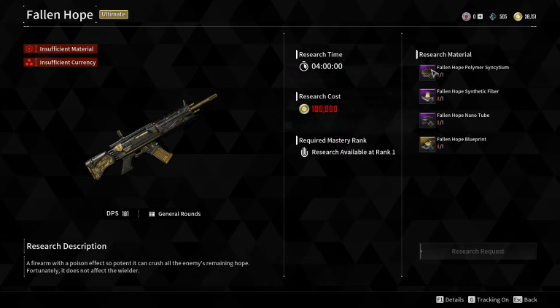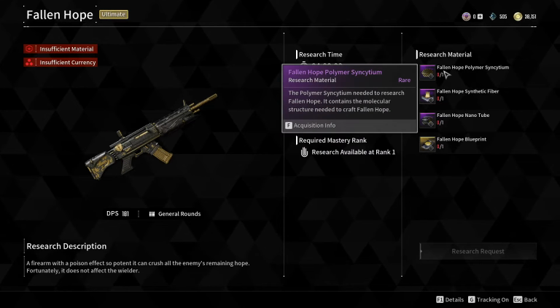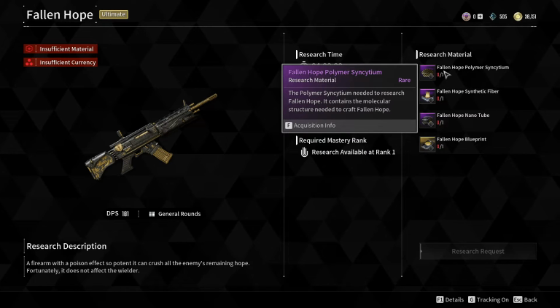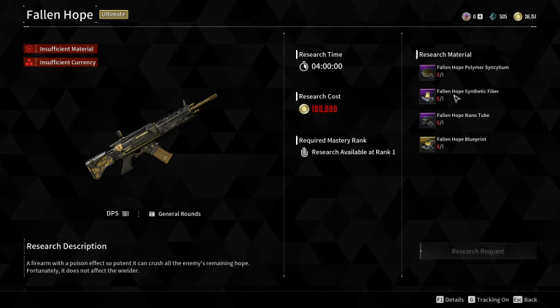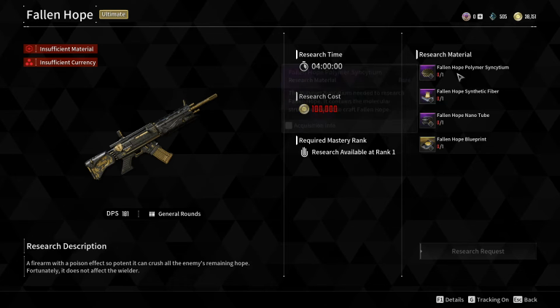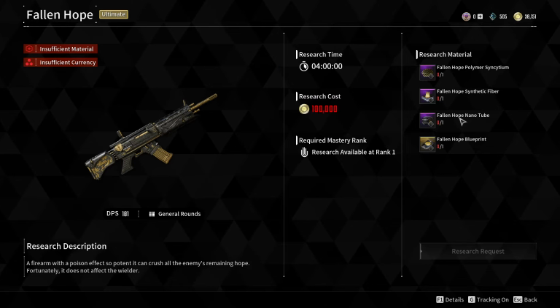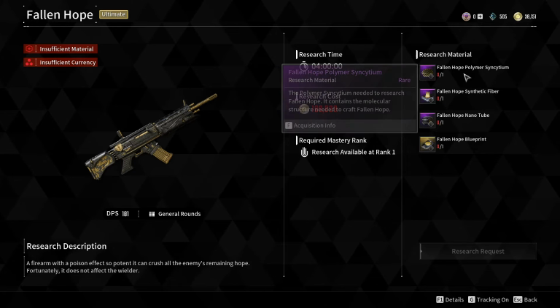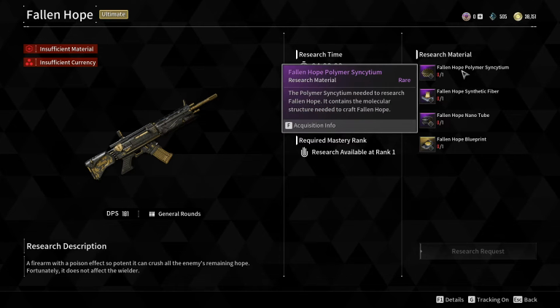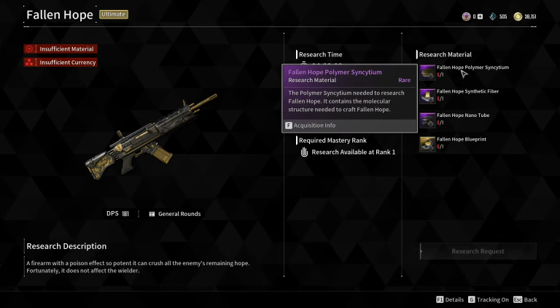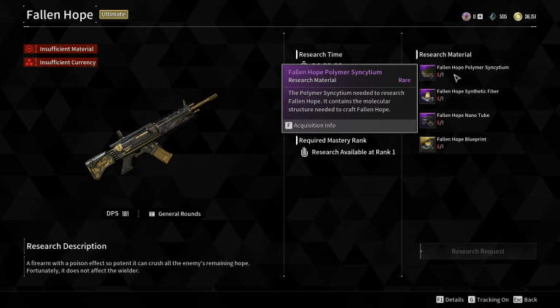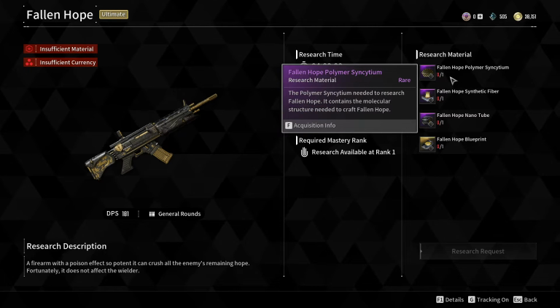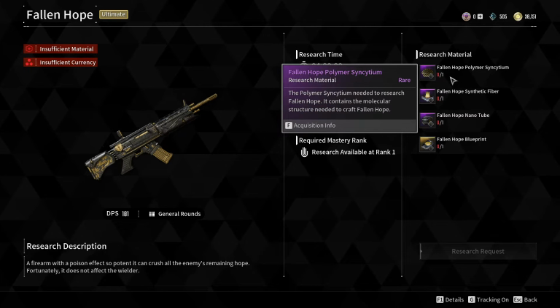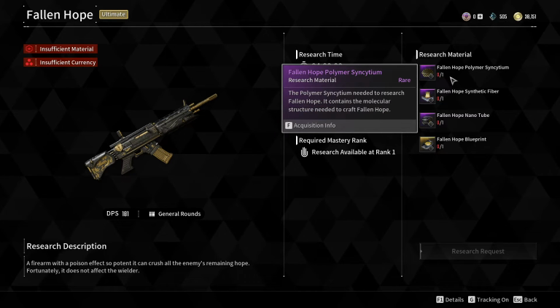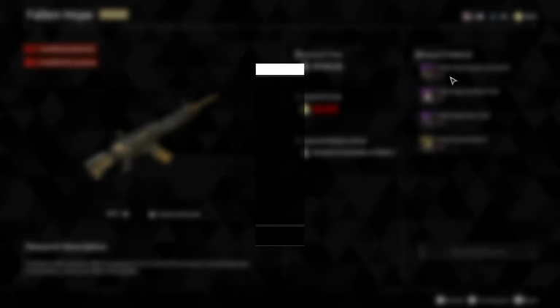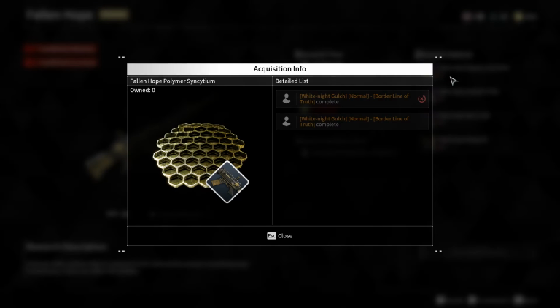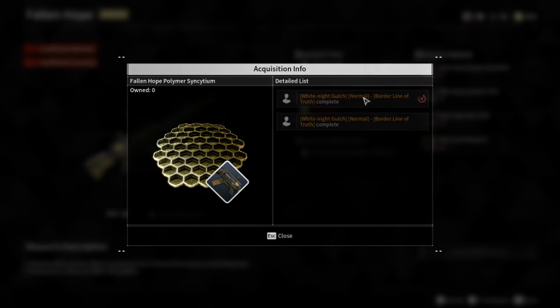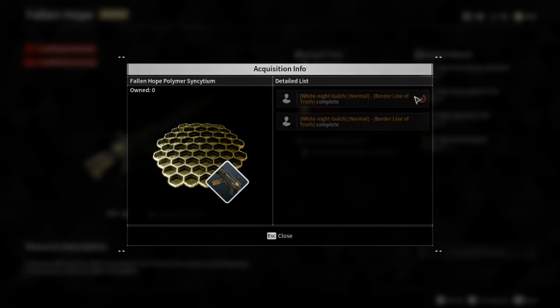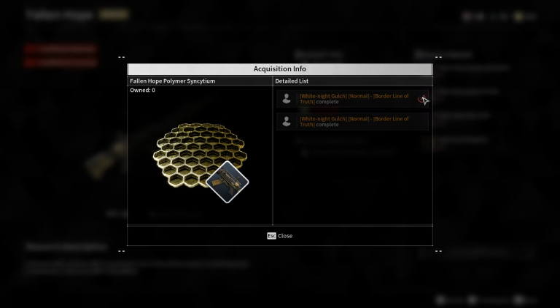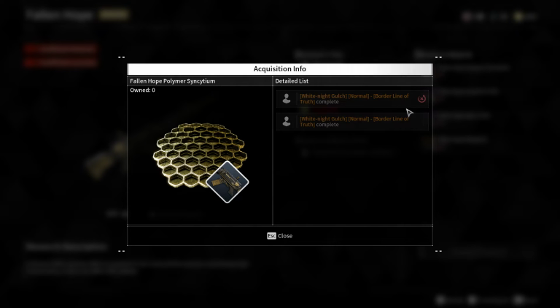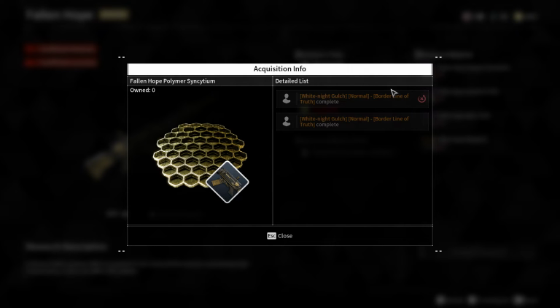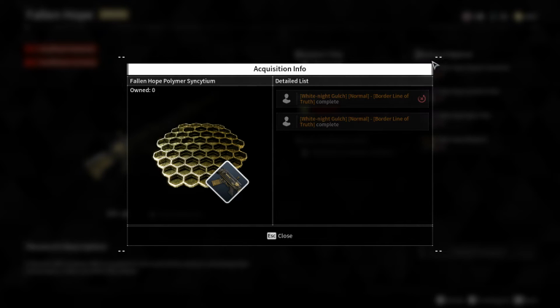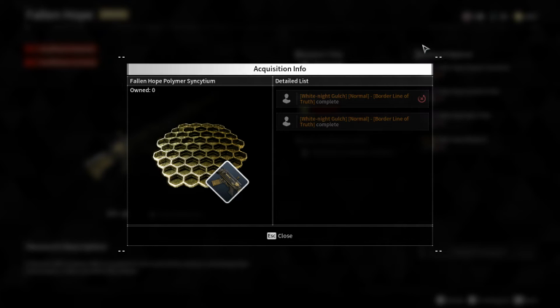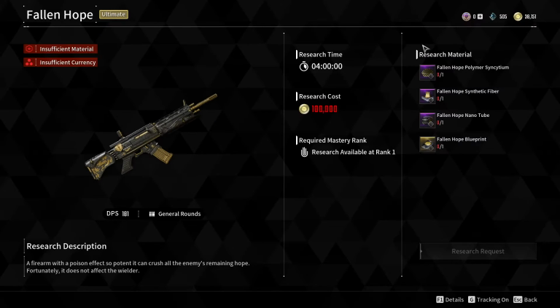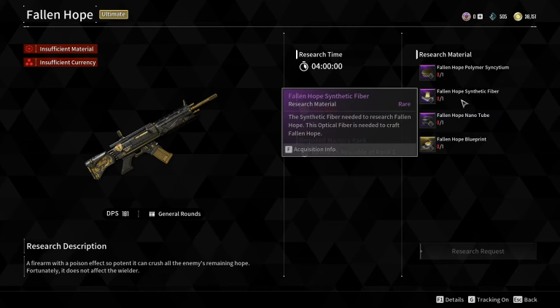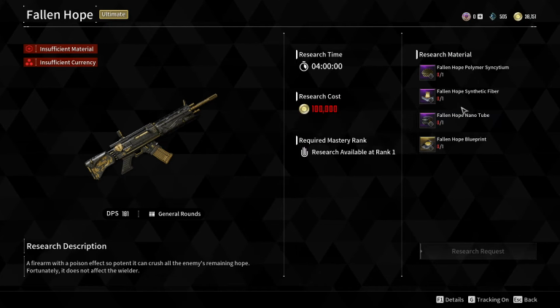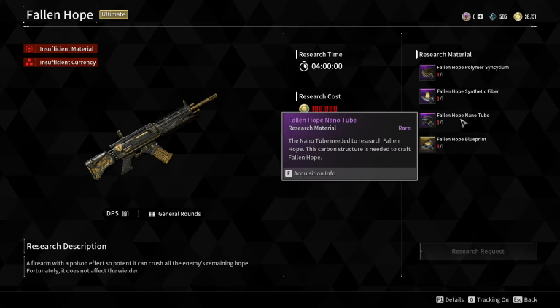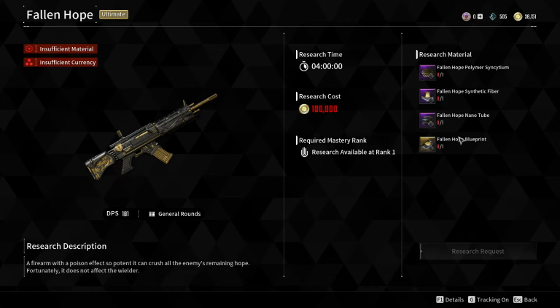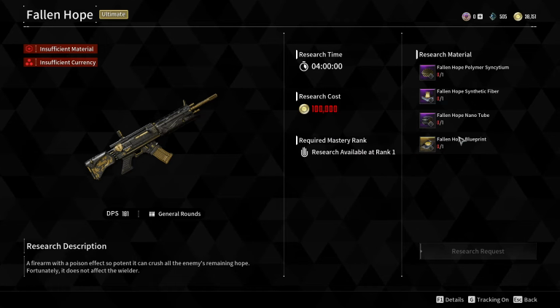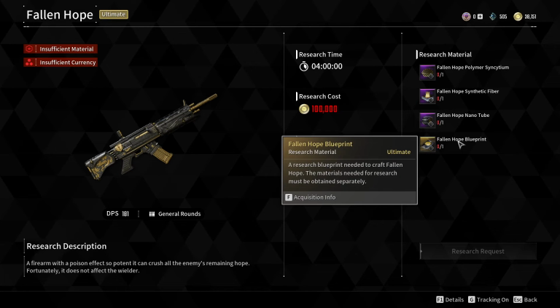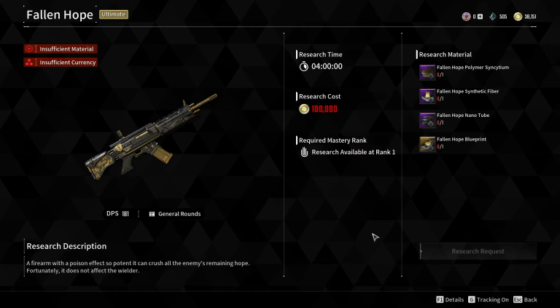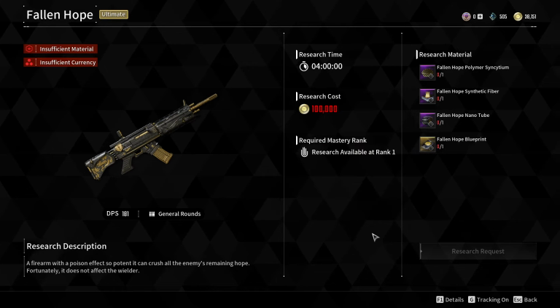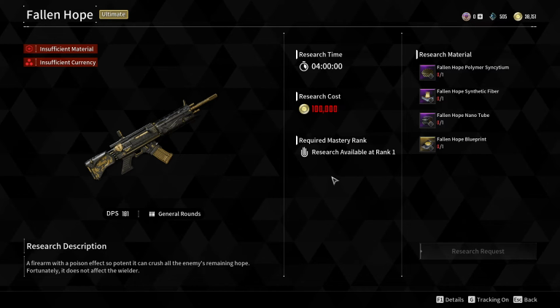As you can see, there are four research materials you need. On each one, when you hover over them you can press F on your keyboard and you will see the acquisition info, which tells you where that material can be obtained. You can do this with every single one.